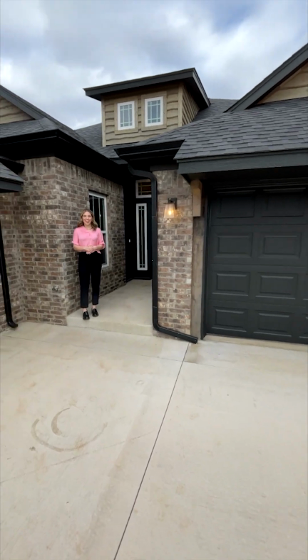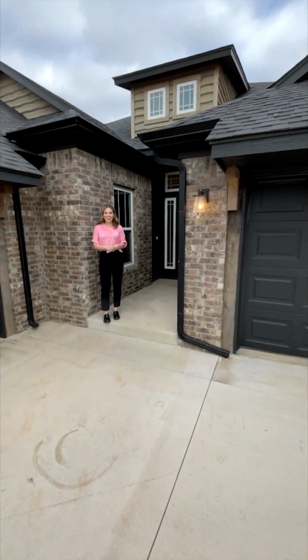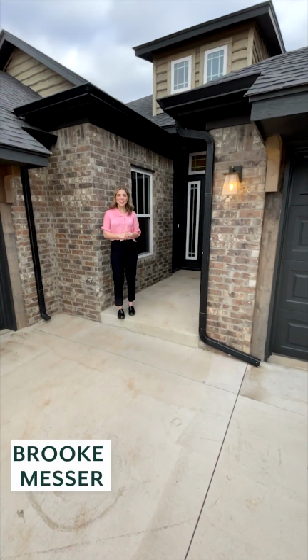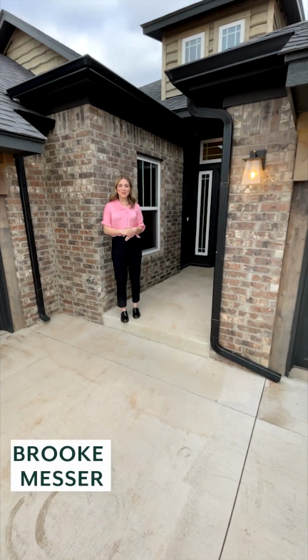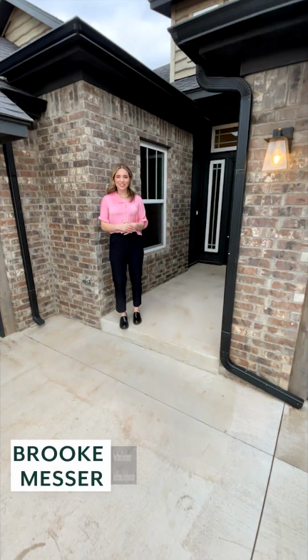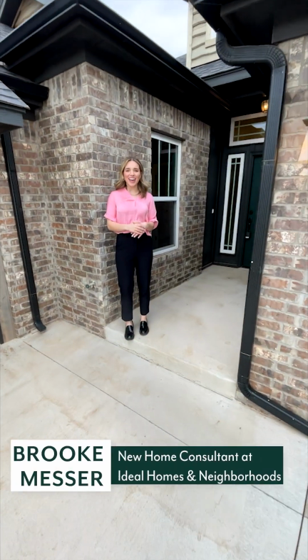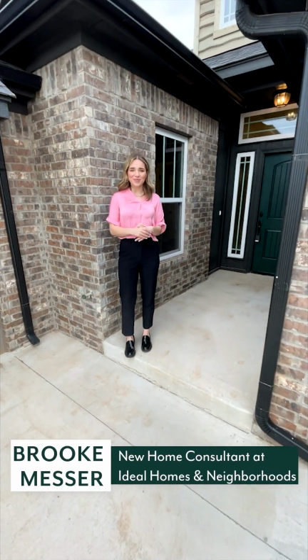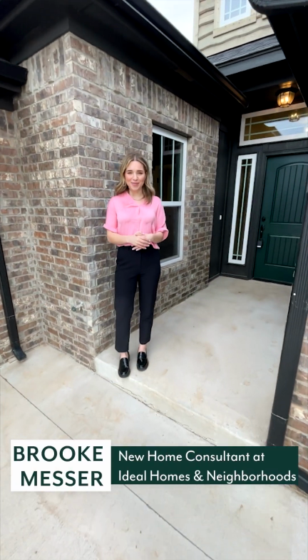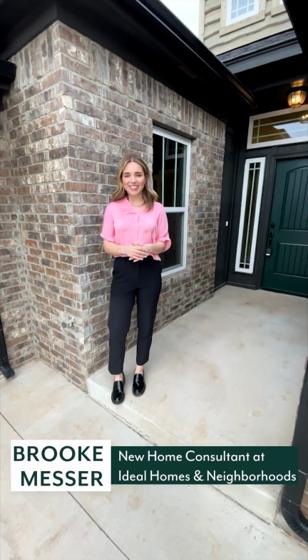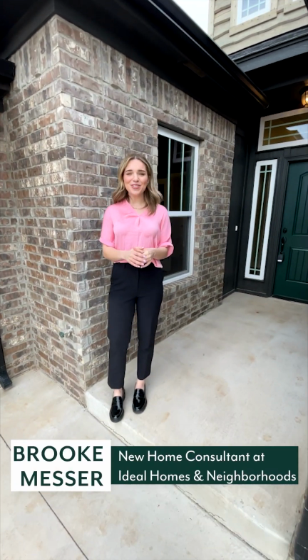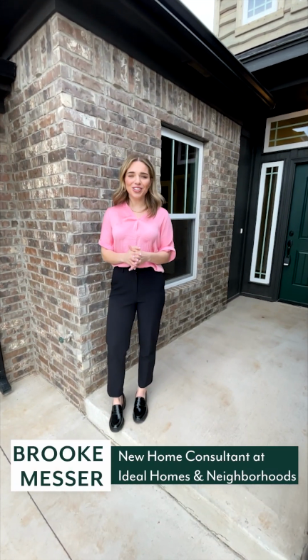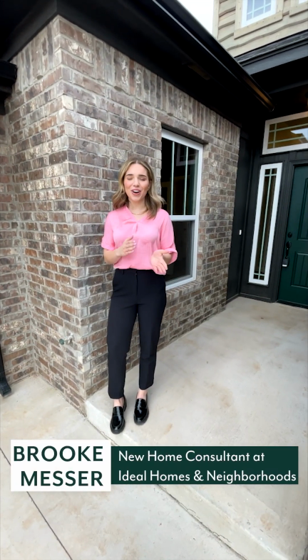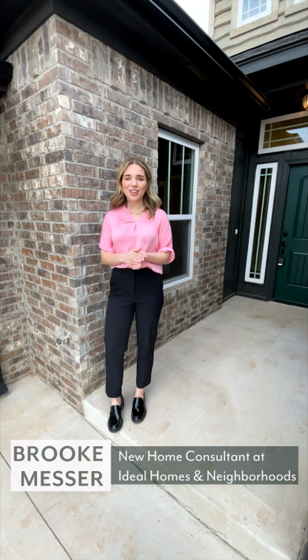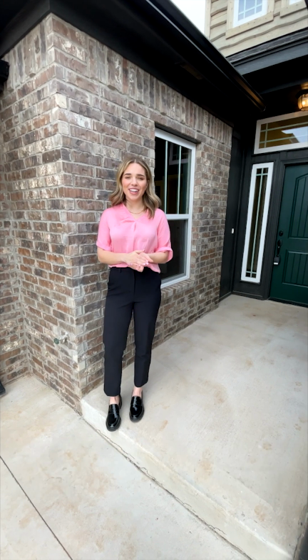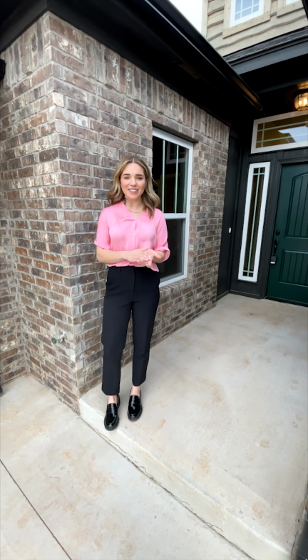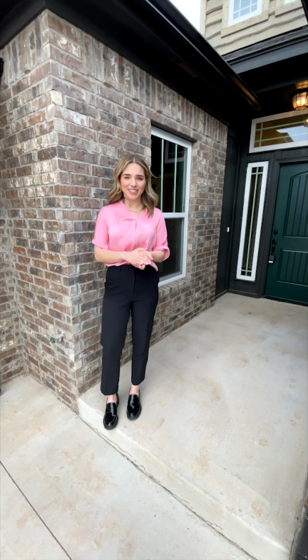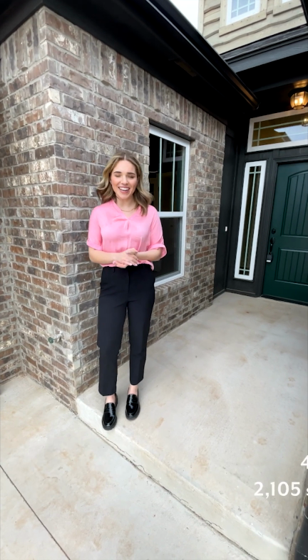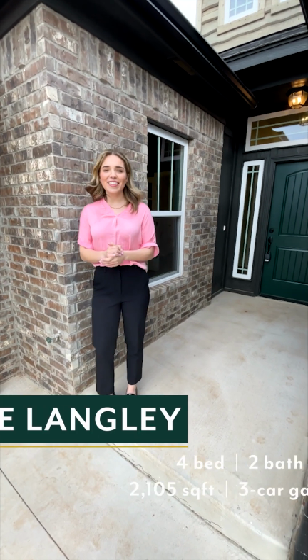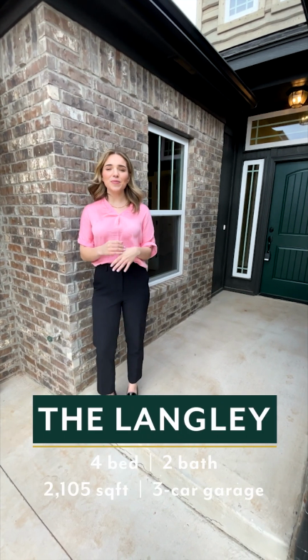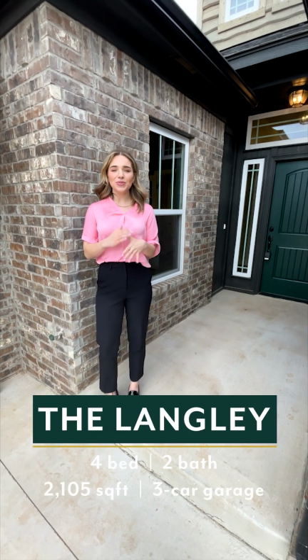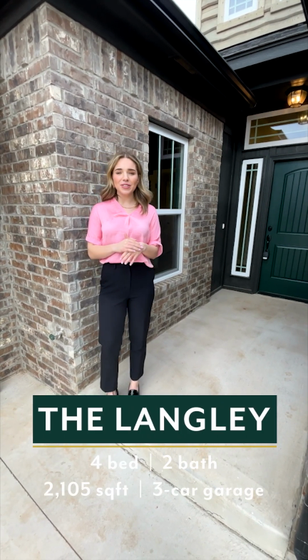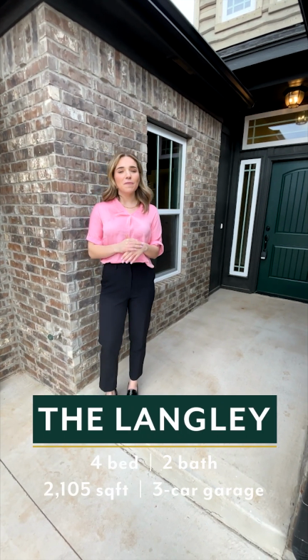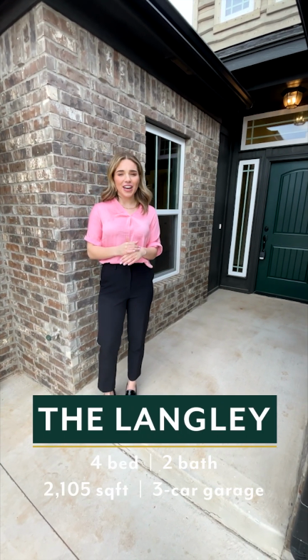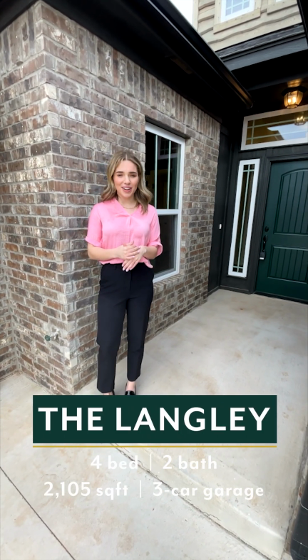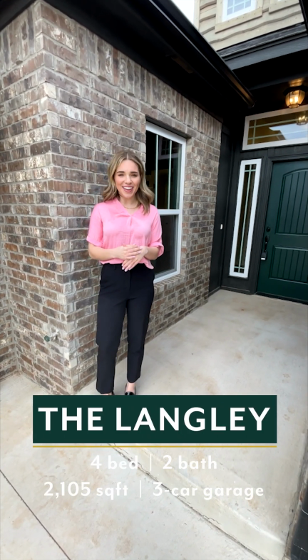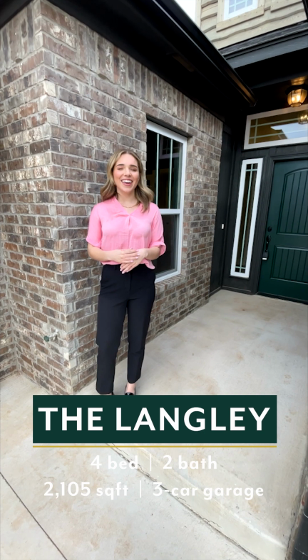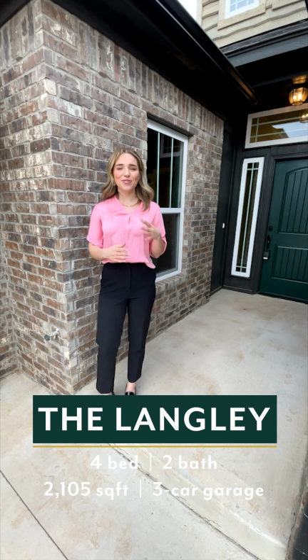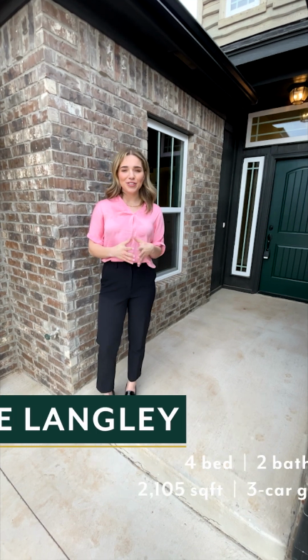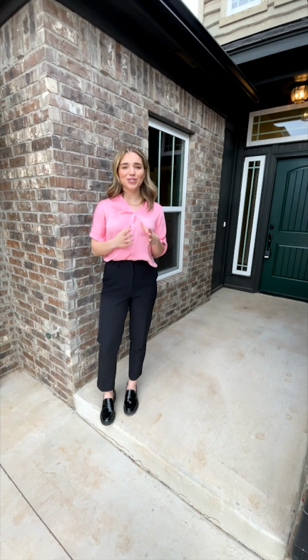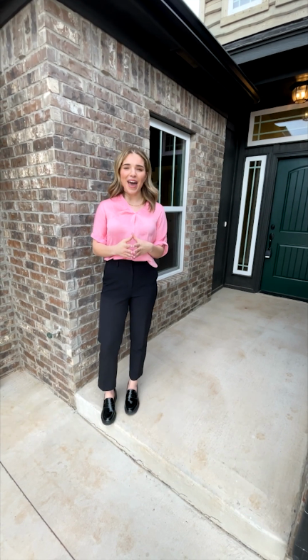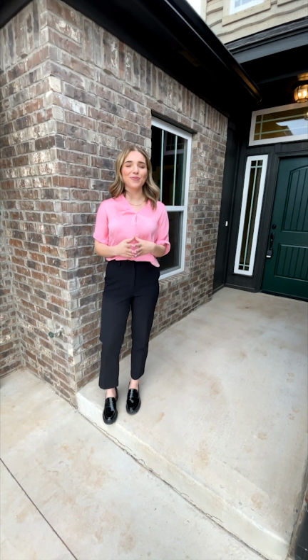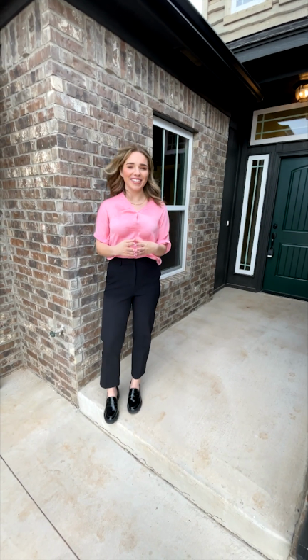Hi guys, my name is Brooke Messer with Ideal Homes and Neighborhoods. Today I'm going to be showing you our three-car Langley floor design. This home is 2,049 square feet. It's a three bedroom, two bath with a study.